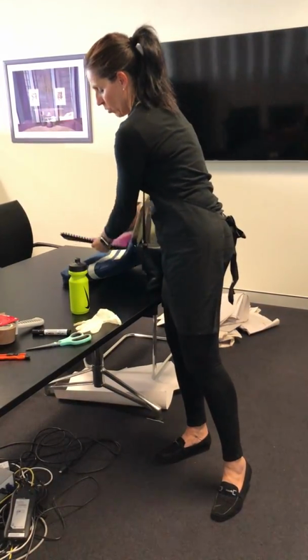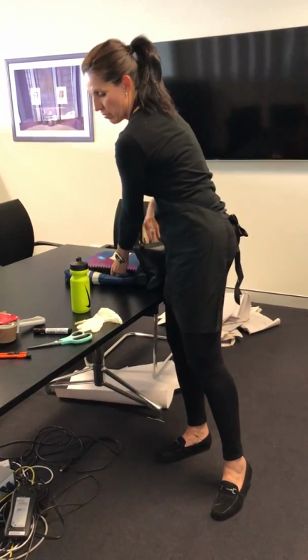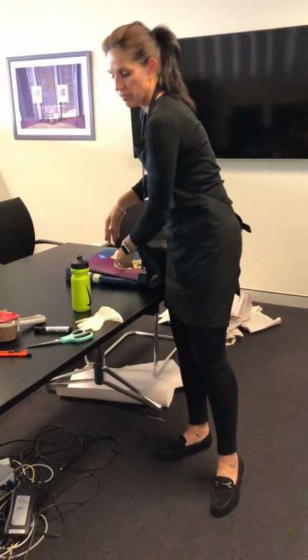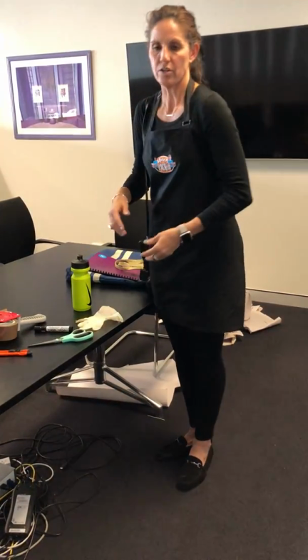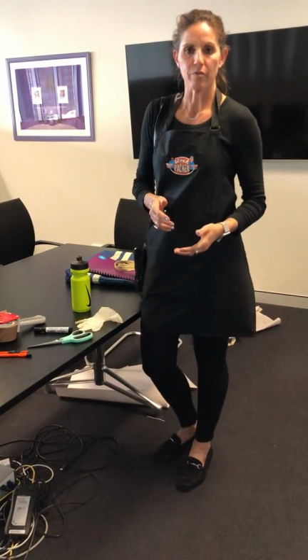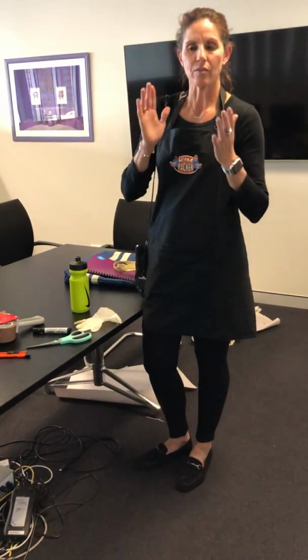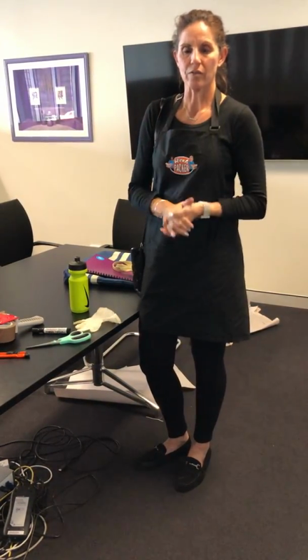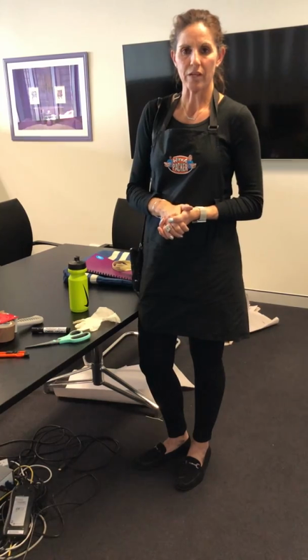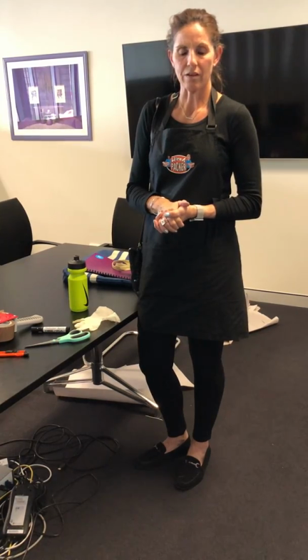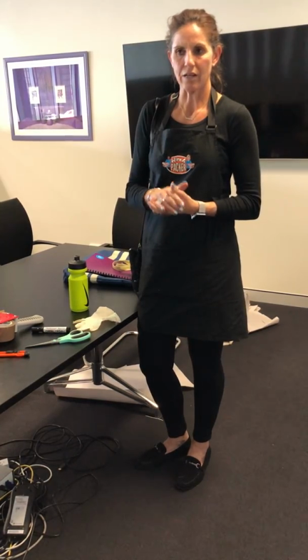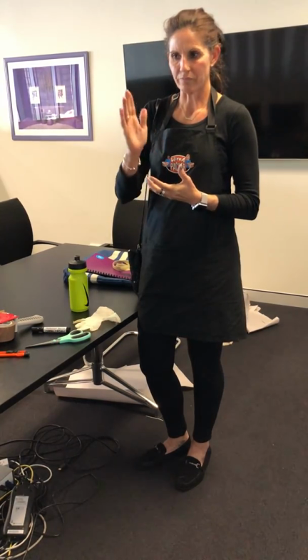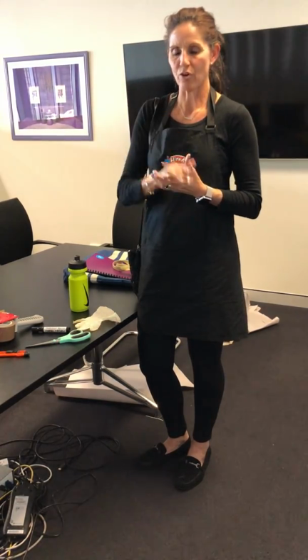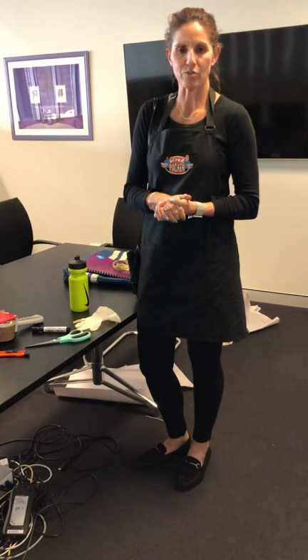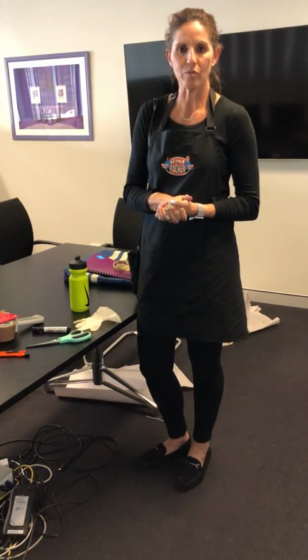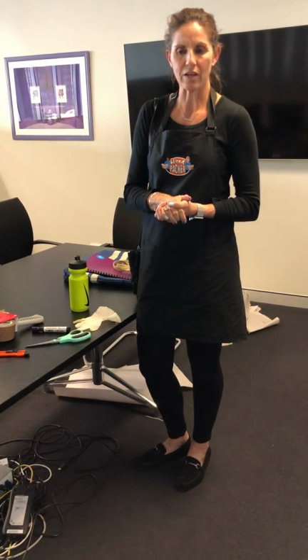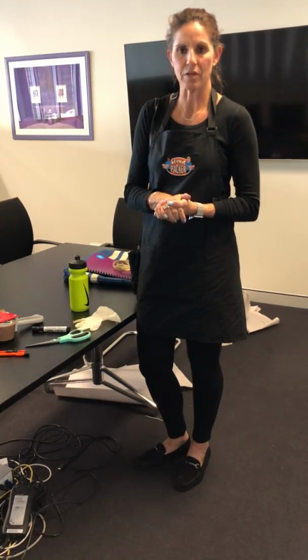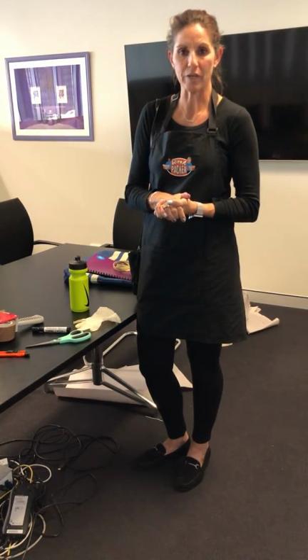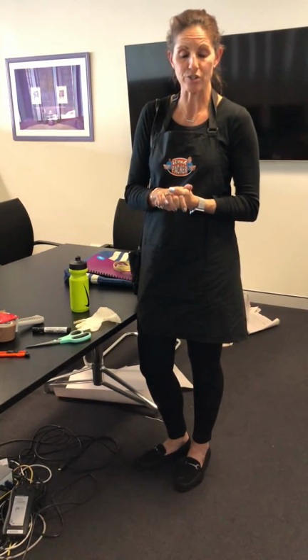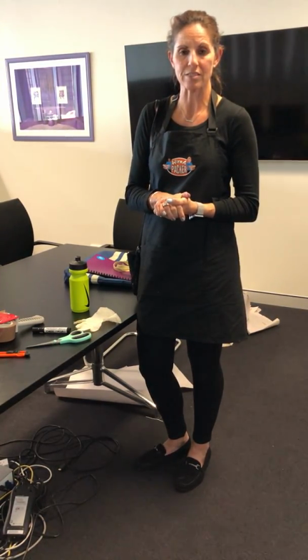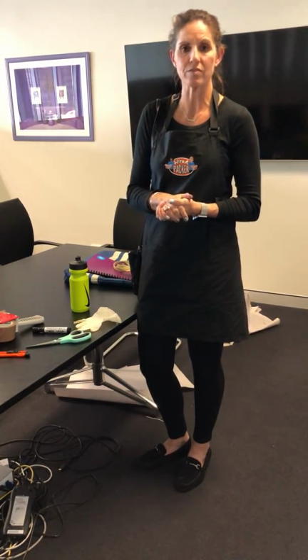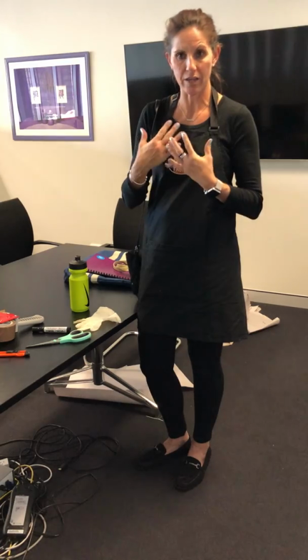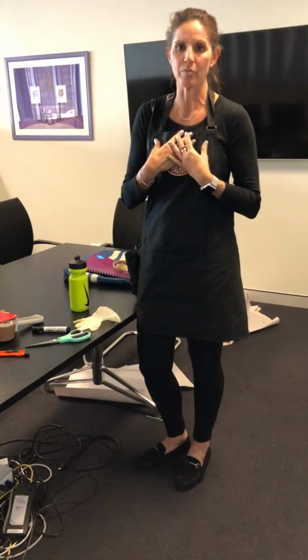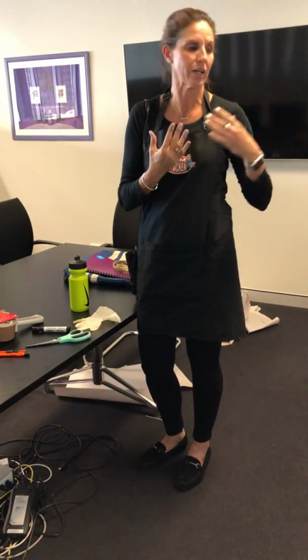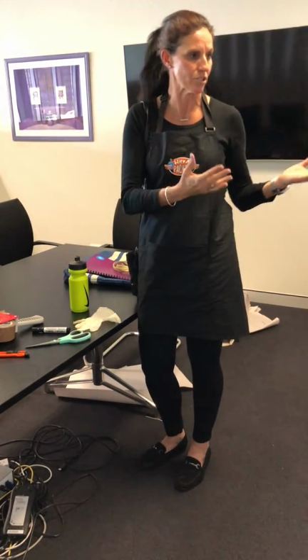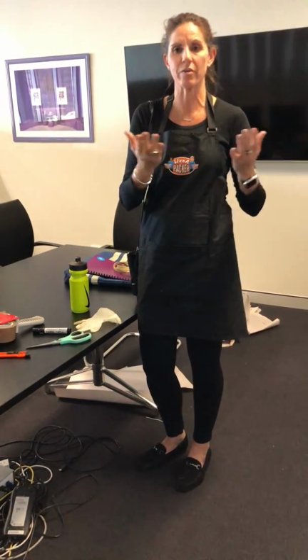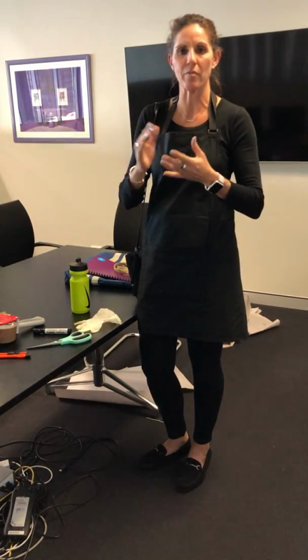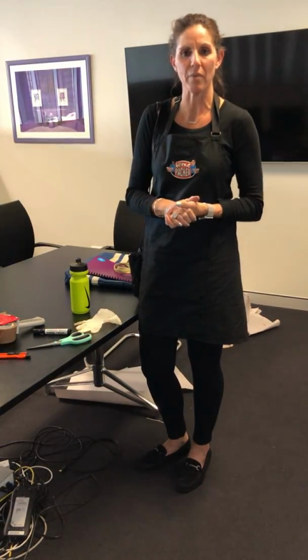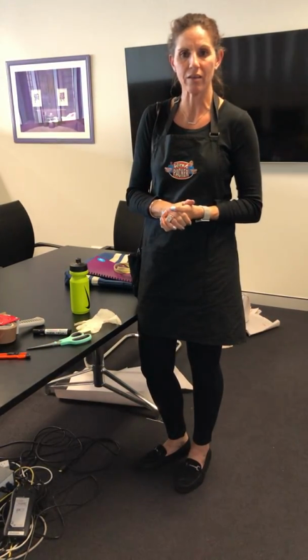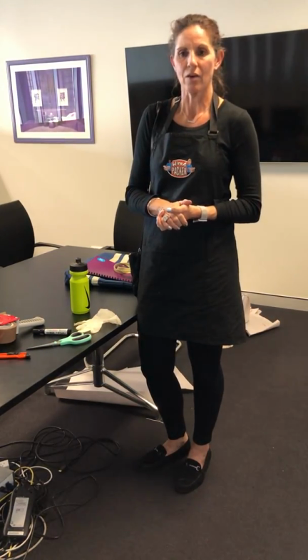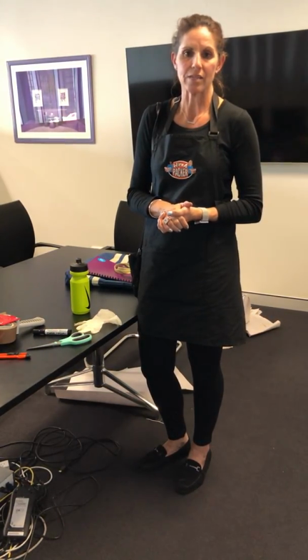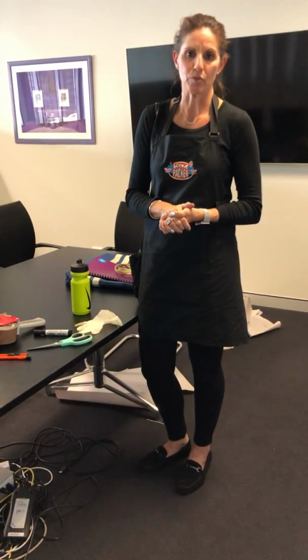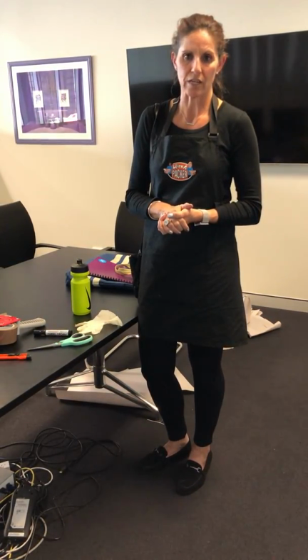We arrive as a united front when we knock on the door. We introduce ourselves to the customer: "Hi, I'm Joanna, this is Sharon, we're from Hiro Packer, we're here to help you move today."